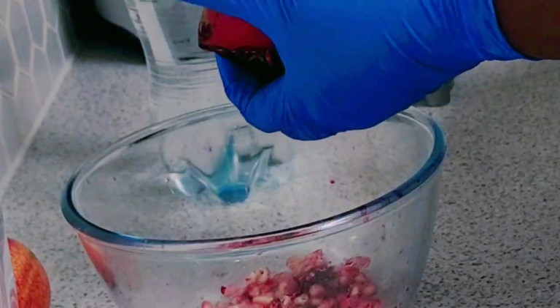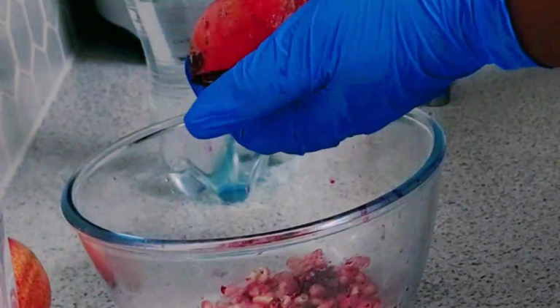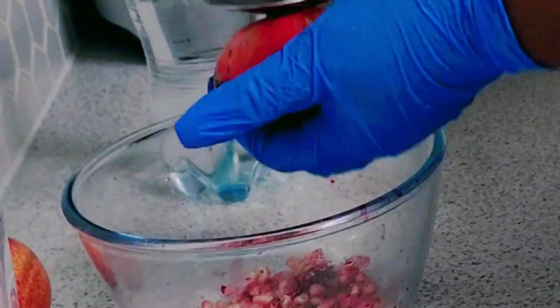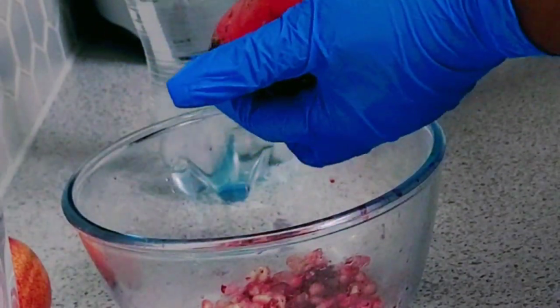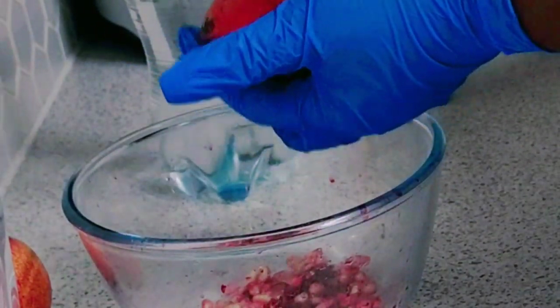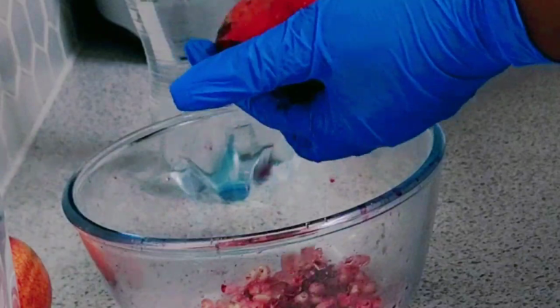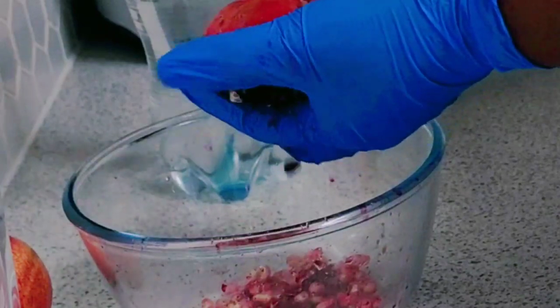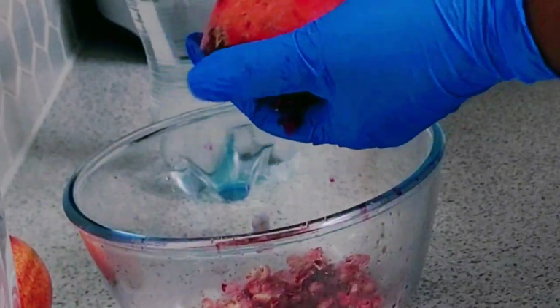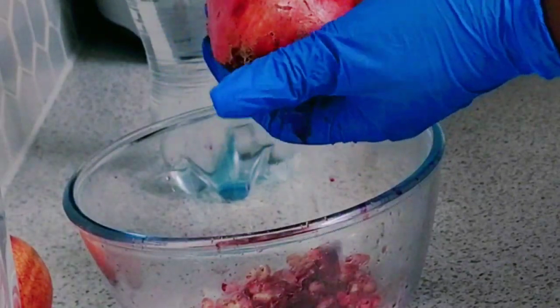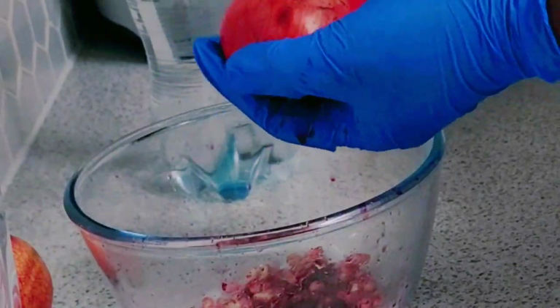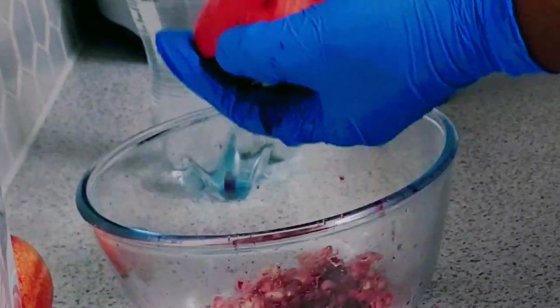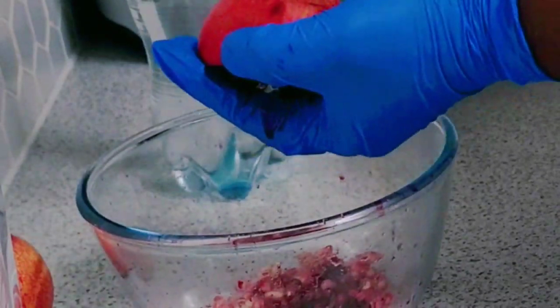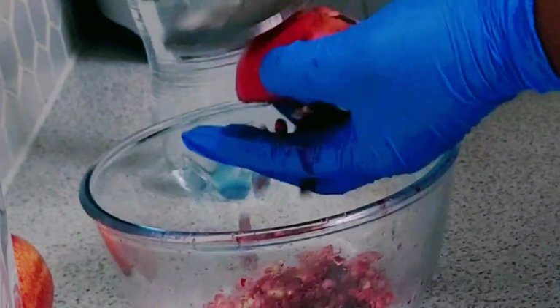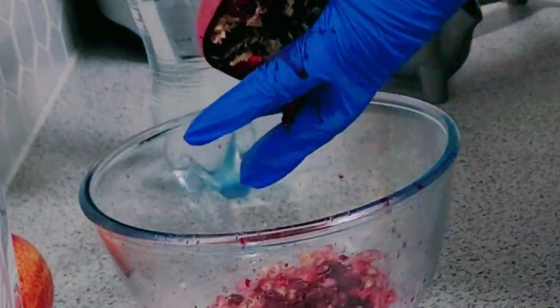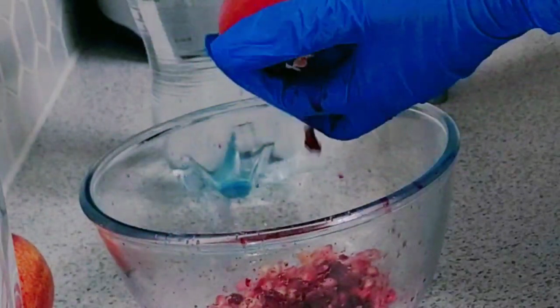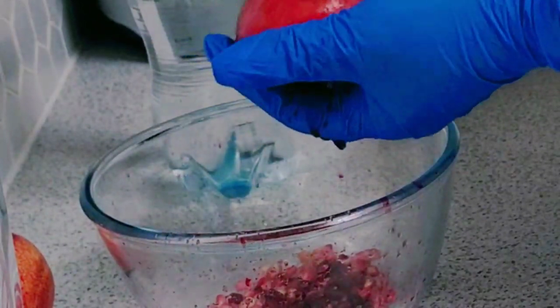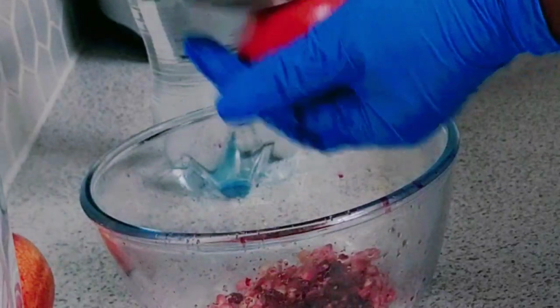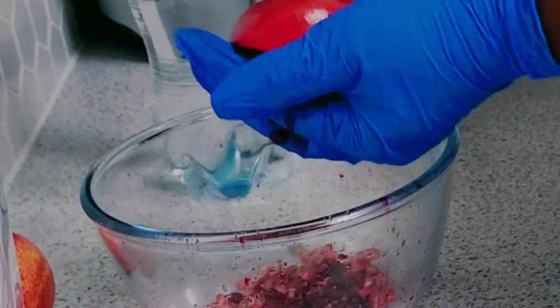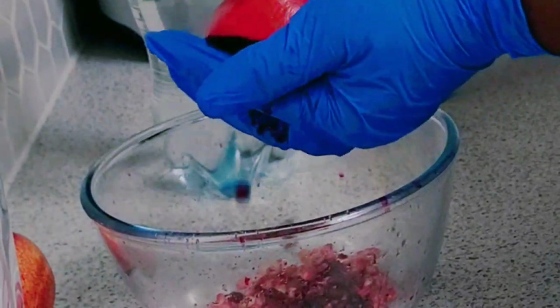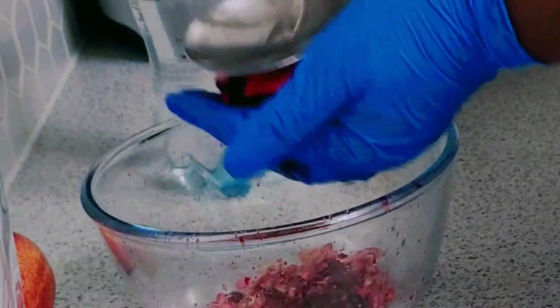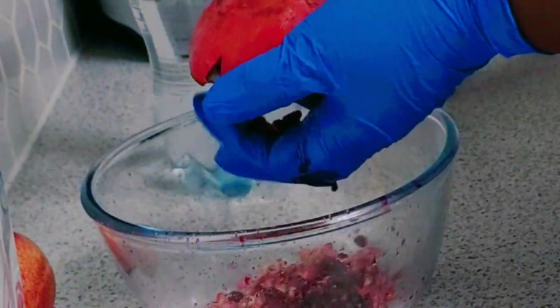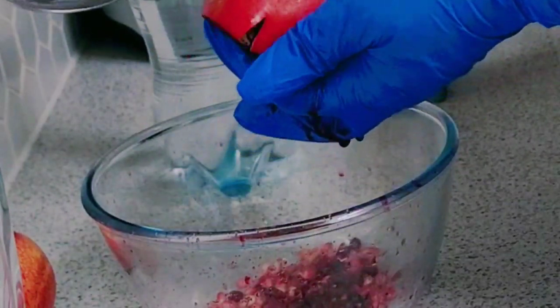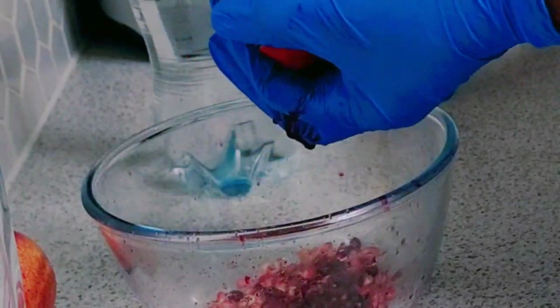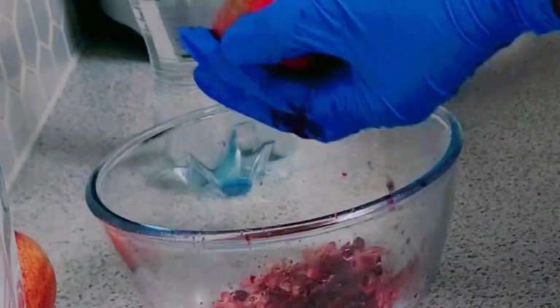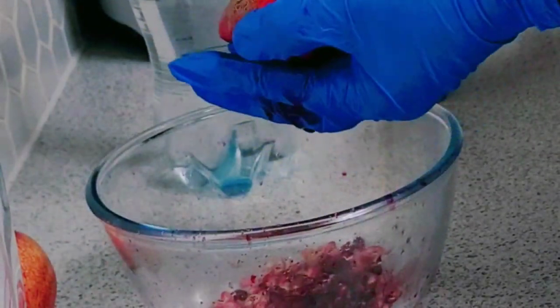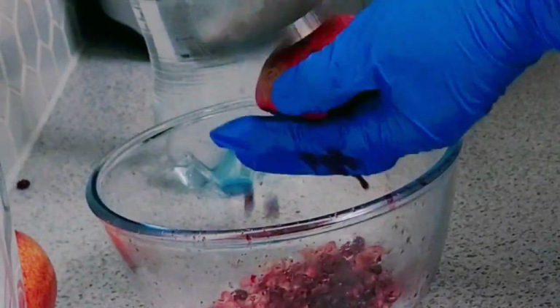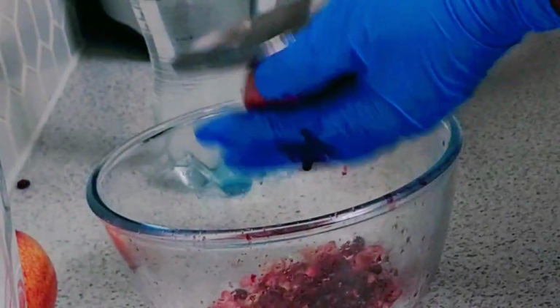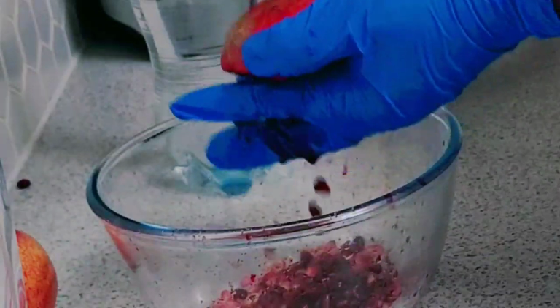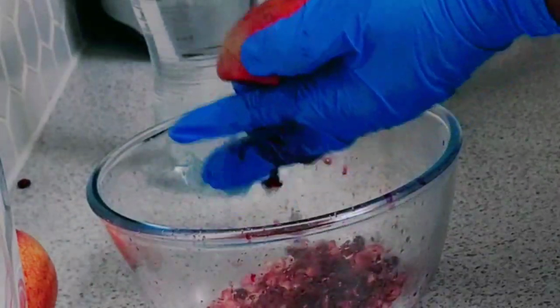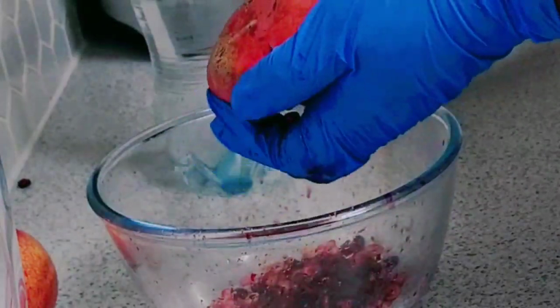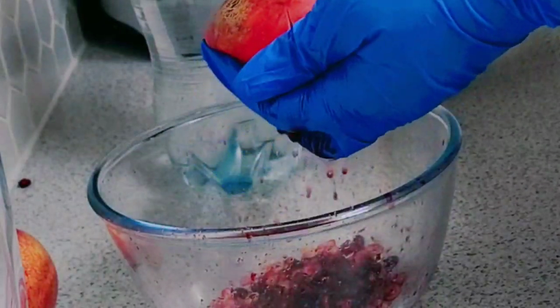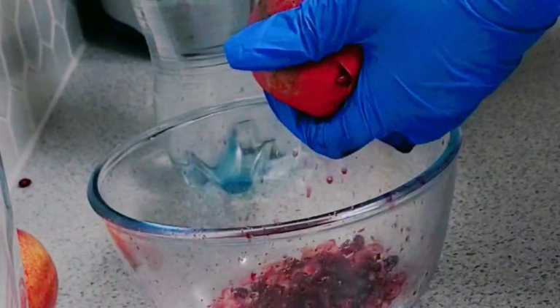What I do is top the pomegranate, just top the sides. I picked this from my pomegranate tree around the front.